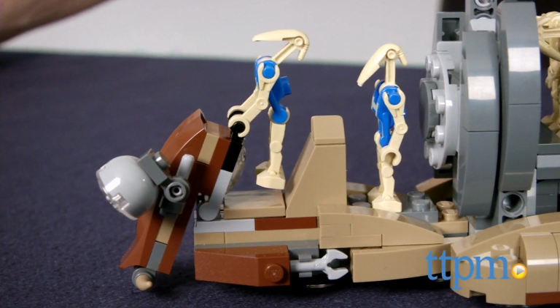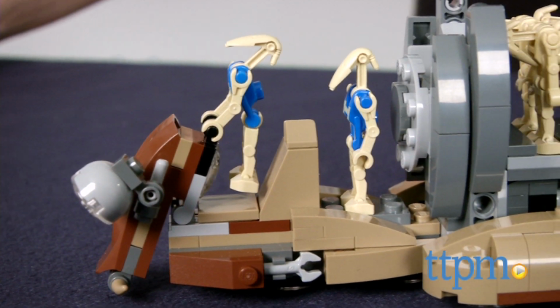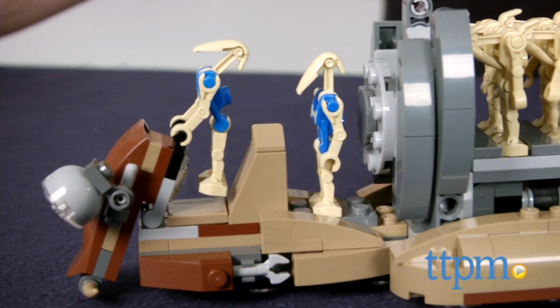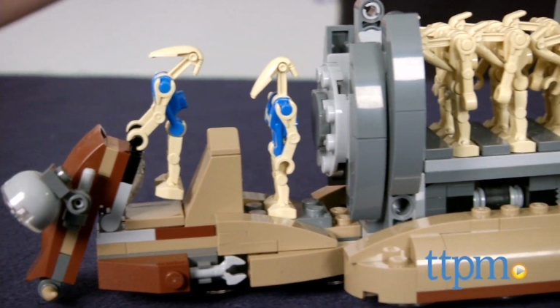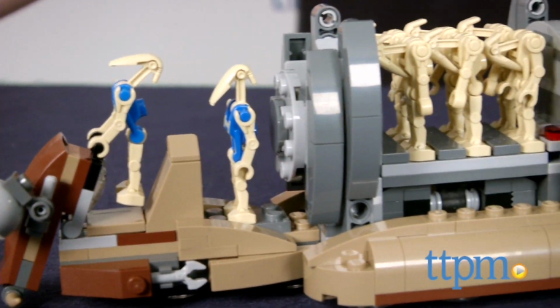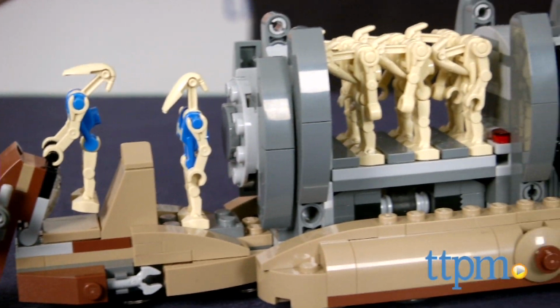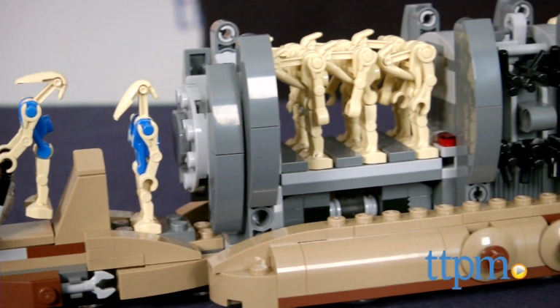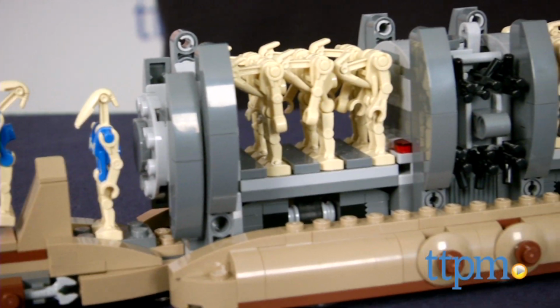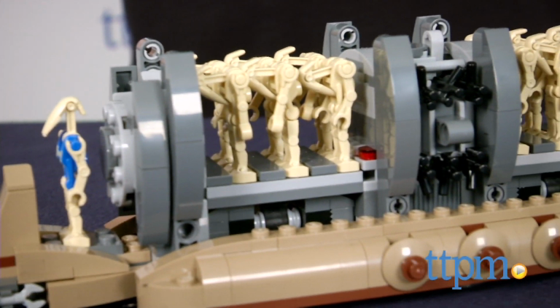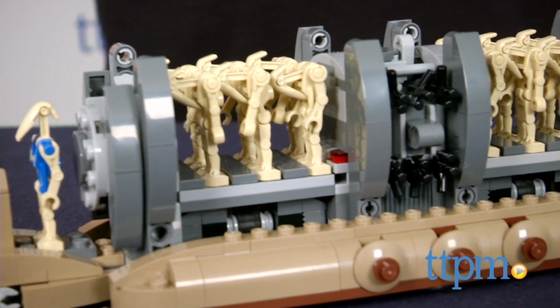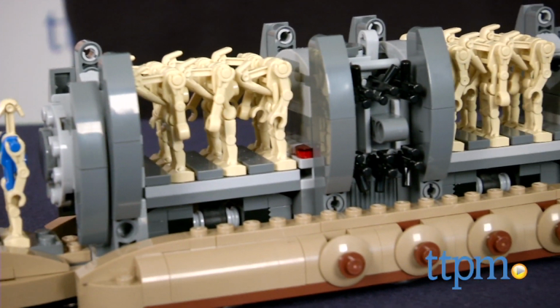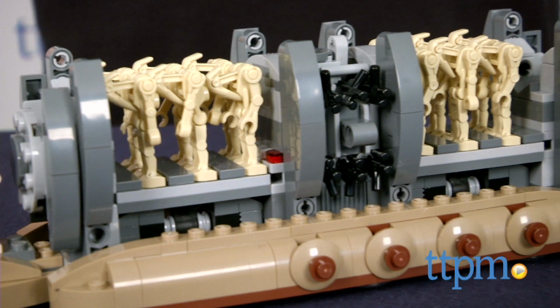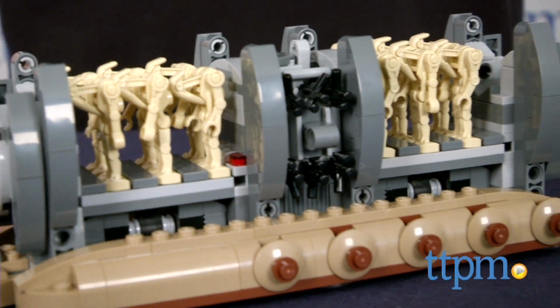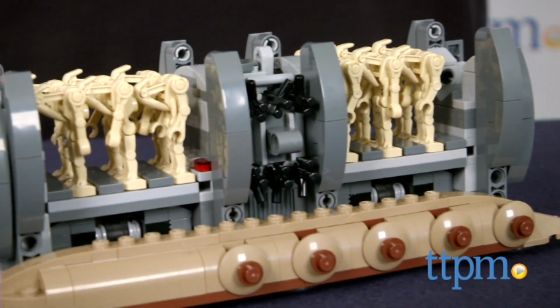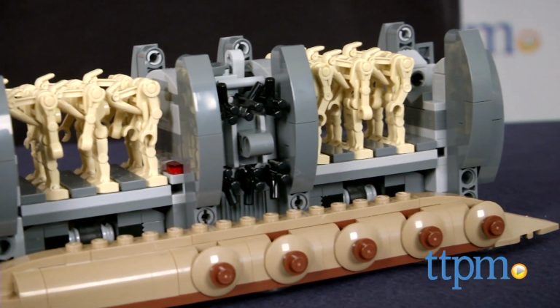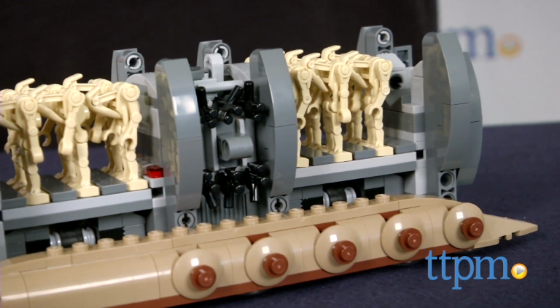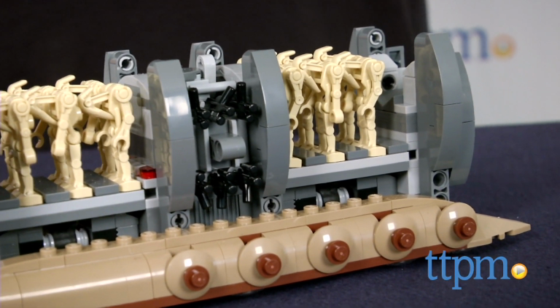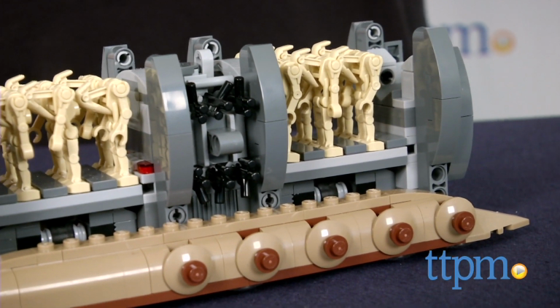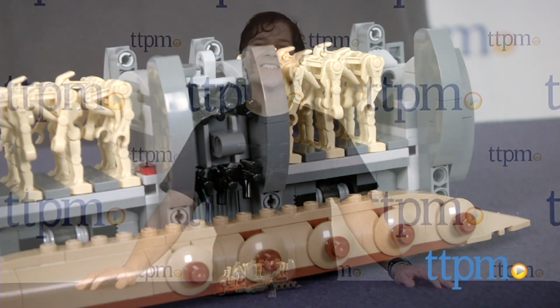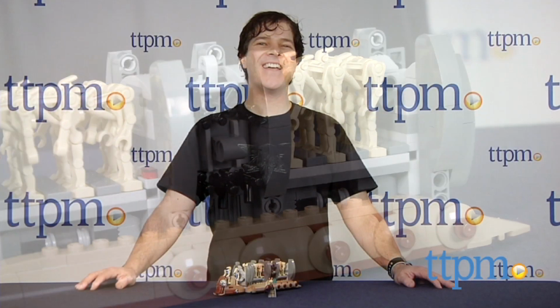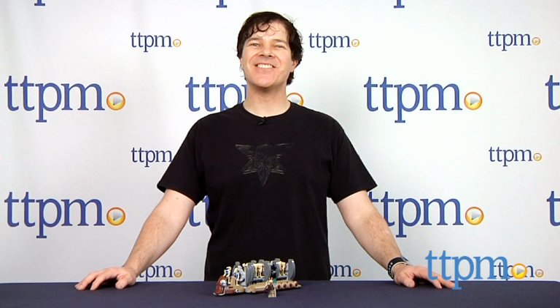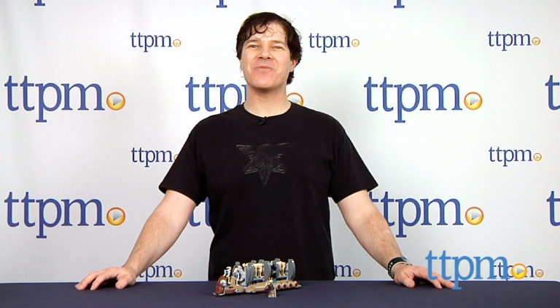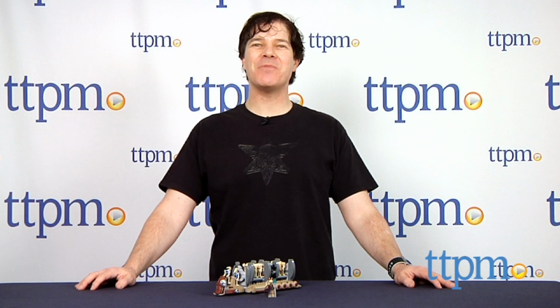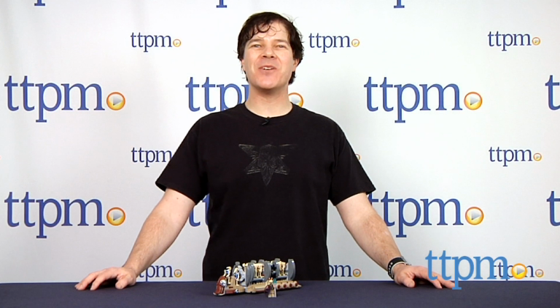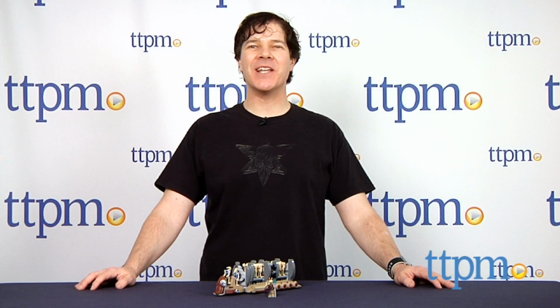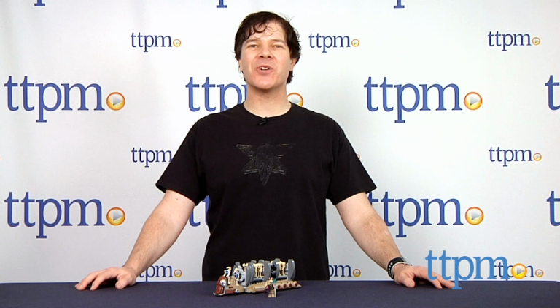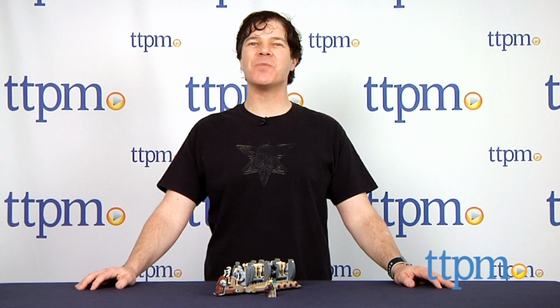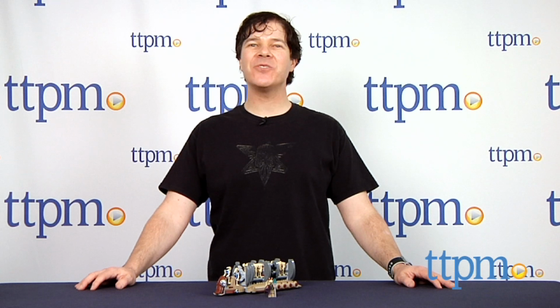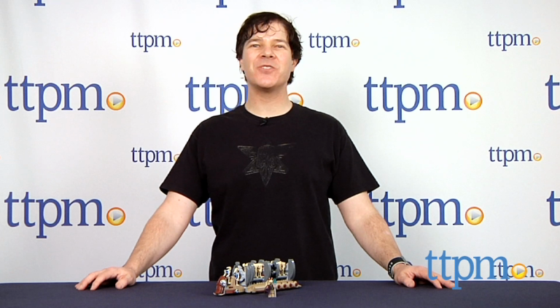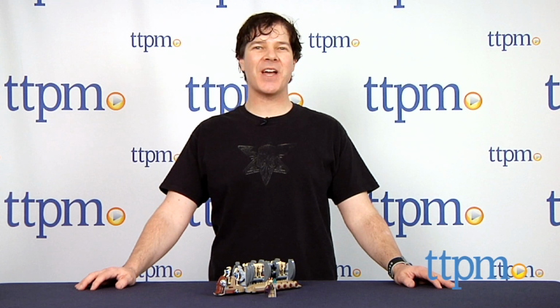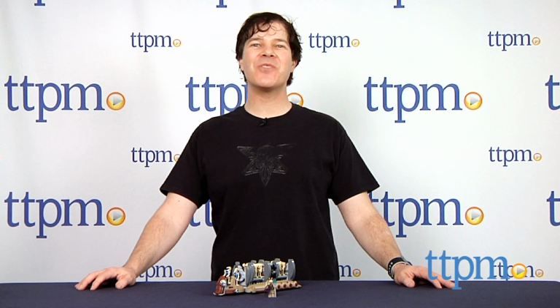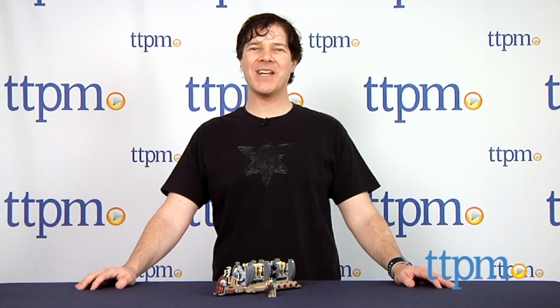When the Trade Federation invades, they do it with an army of droids which require some specialized ships to move them around. Hey guys, Jeff from TTPM here with the LEGO Star Wars Battle Droid Troop Carrier from LEGO.